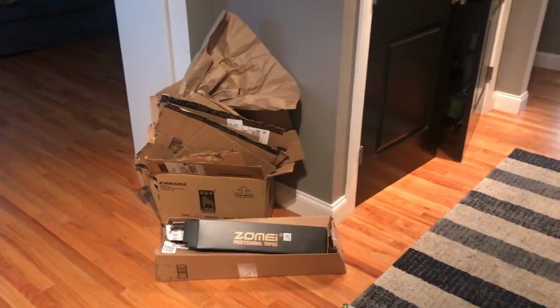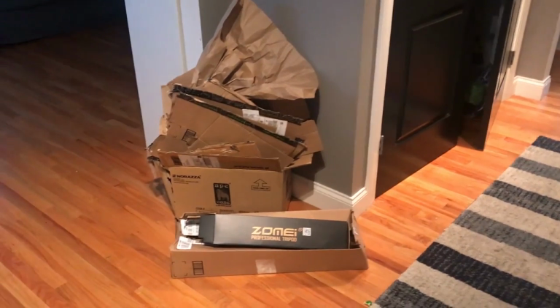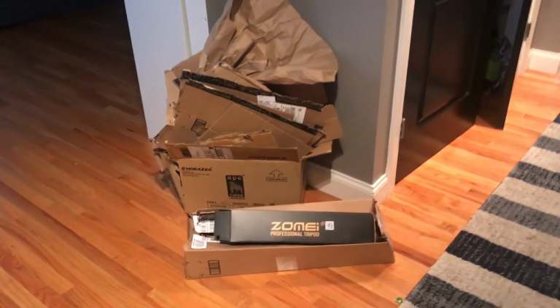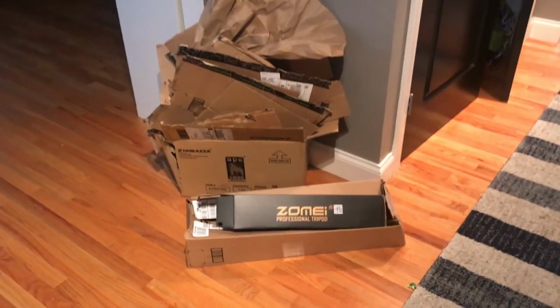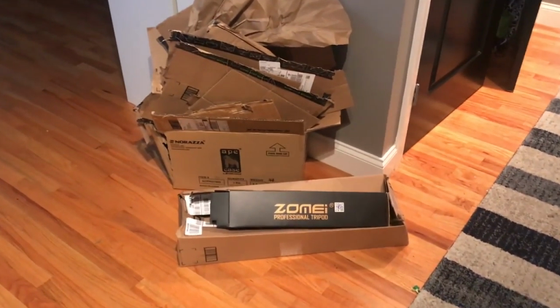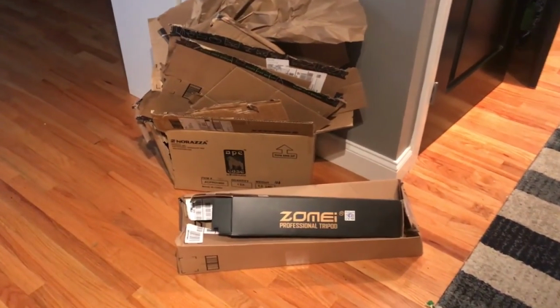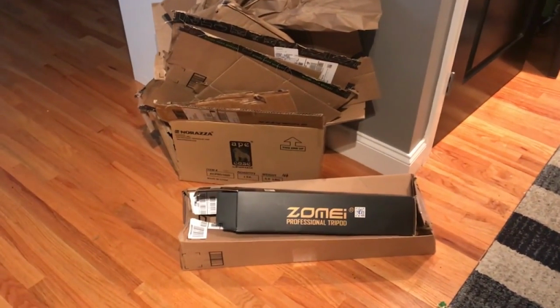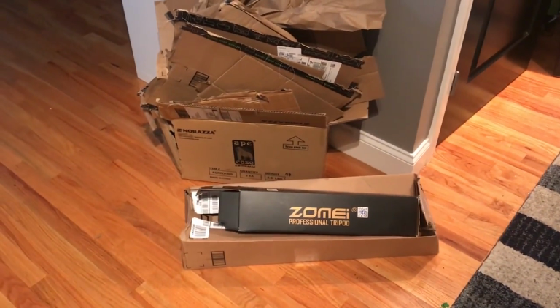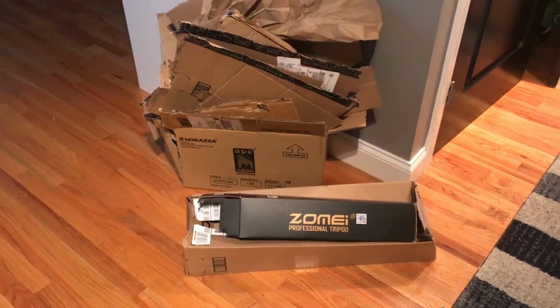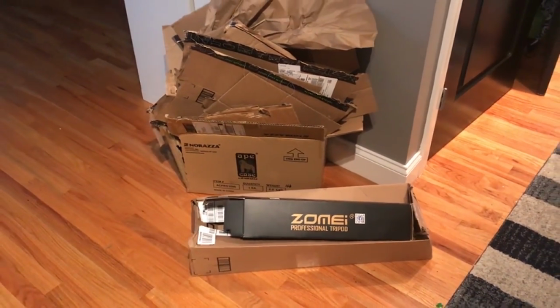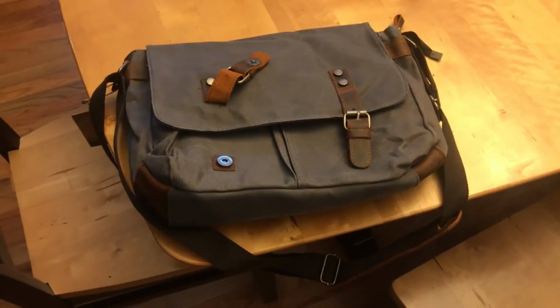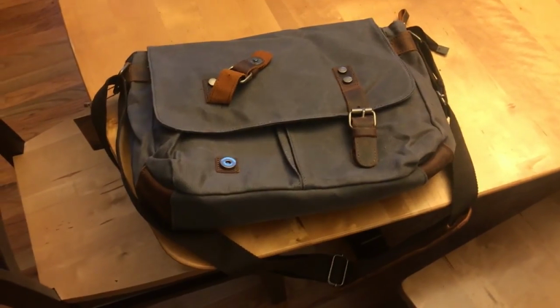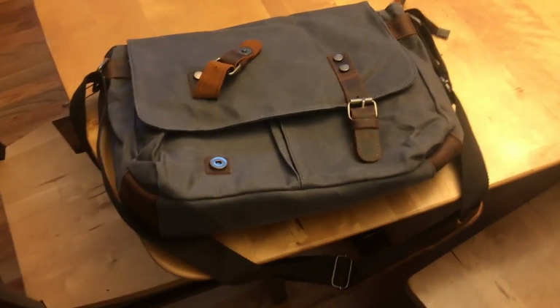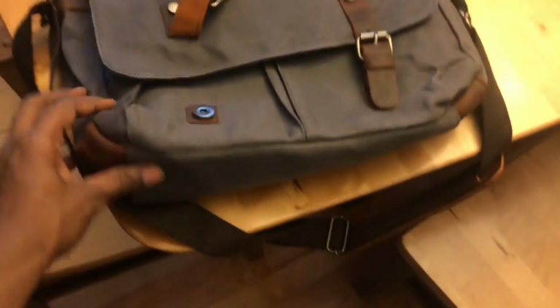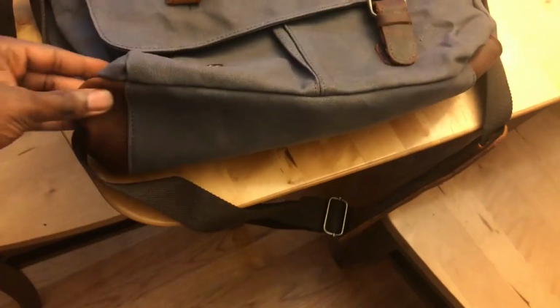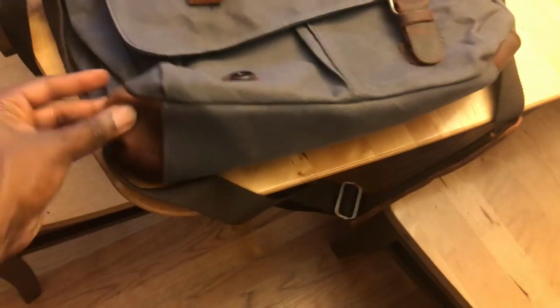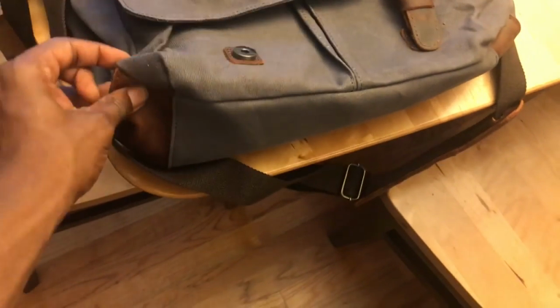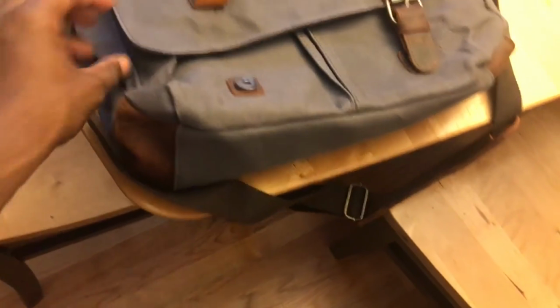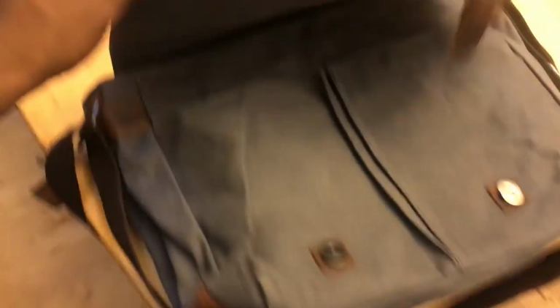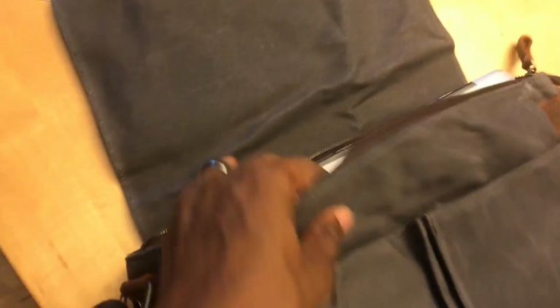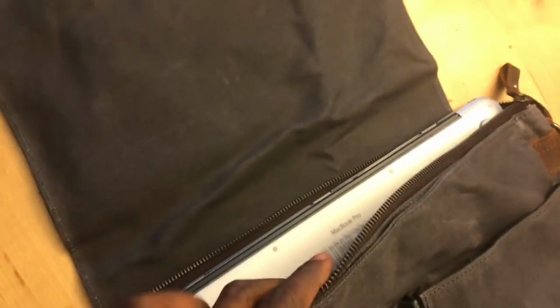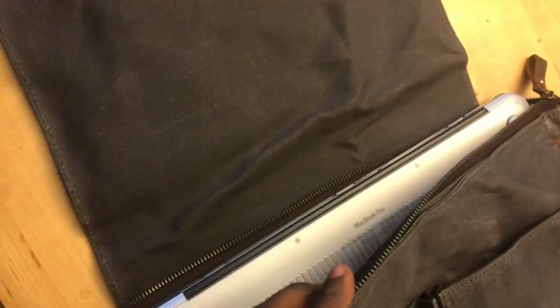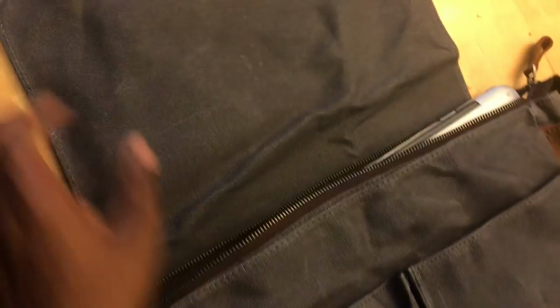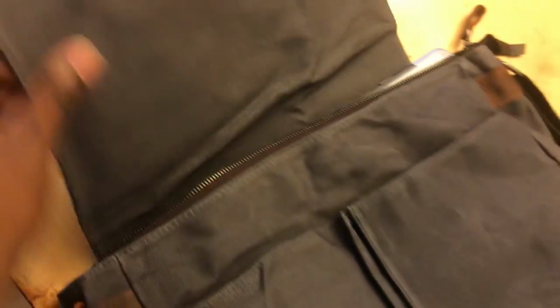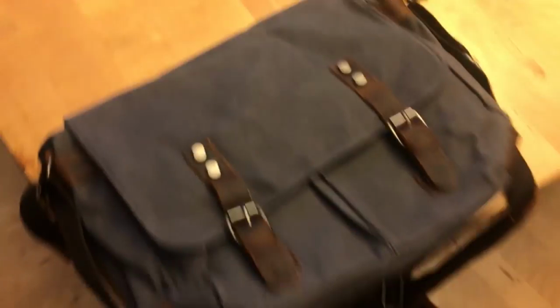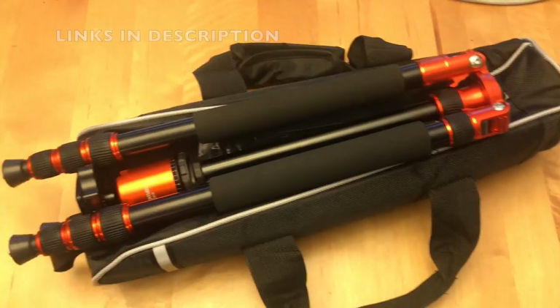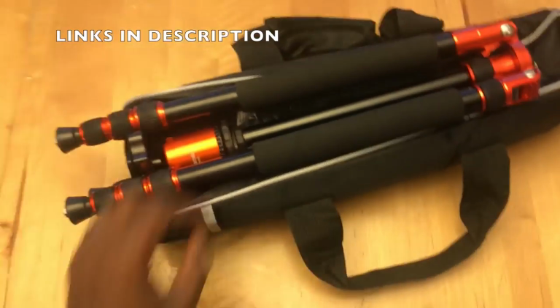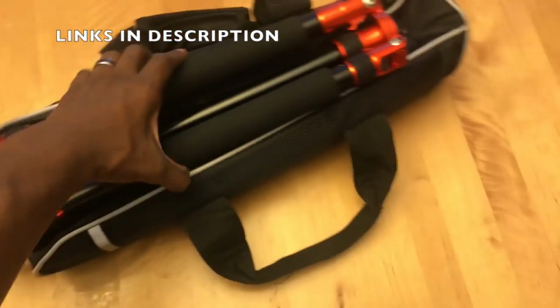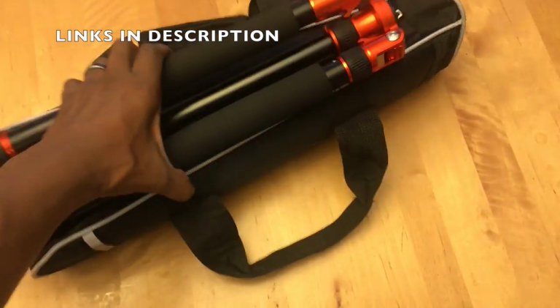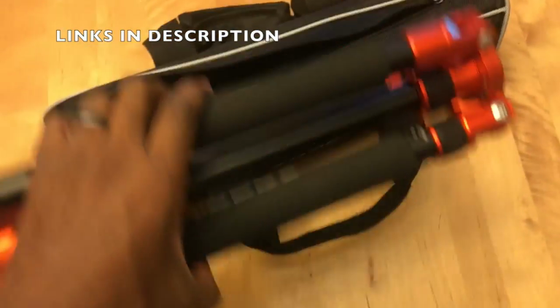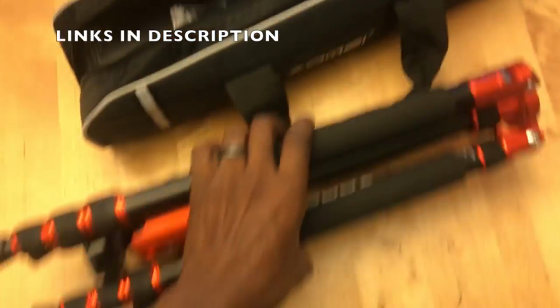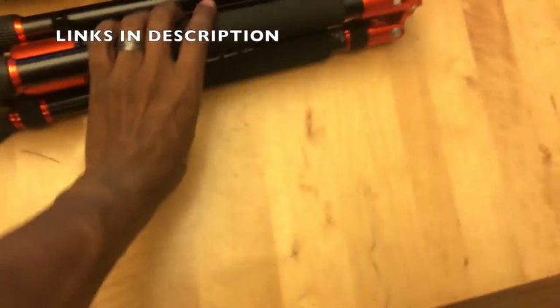Alright guys, so I just got a ton of Amazon boxes. Let's see what's inside these bad boys. First off, I got a new bag with reinforced edges — so no more holes in the corners. This is what I used to store my laptop. And a new and sturdier tripod — this one is ten times better and a lot higher quality as well.